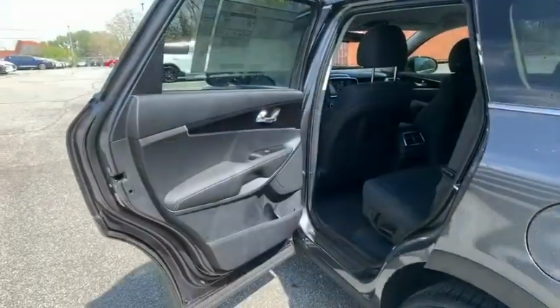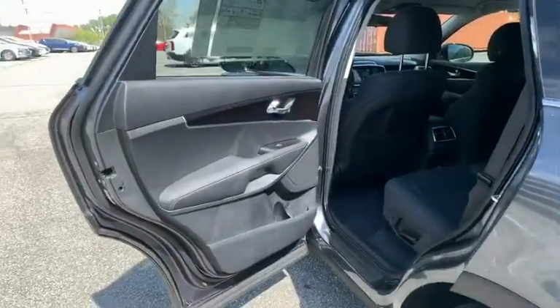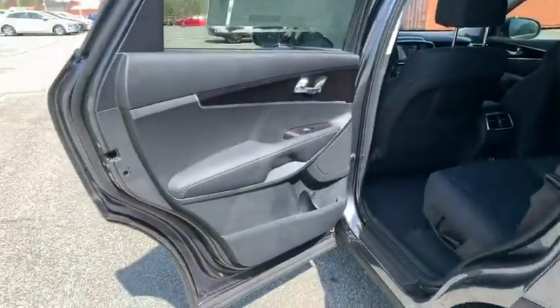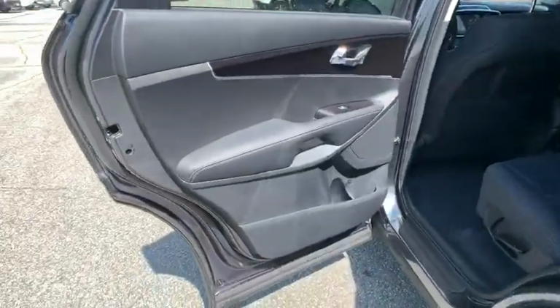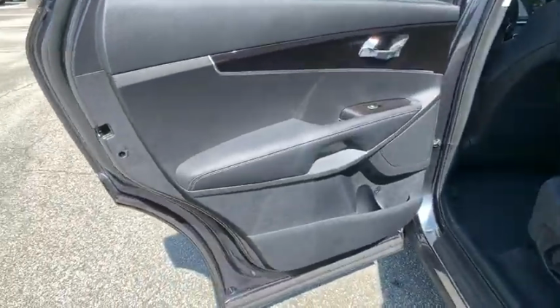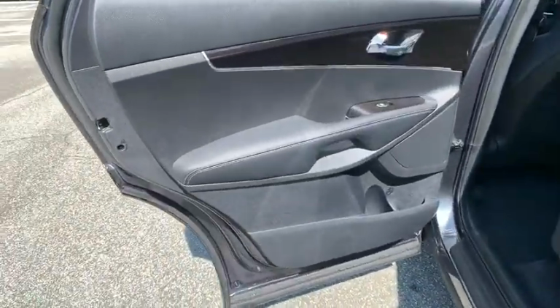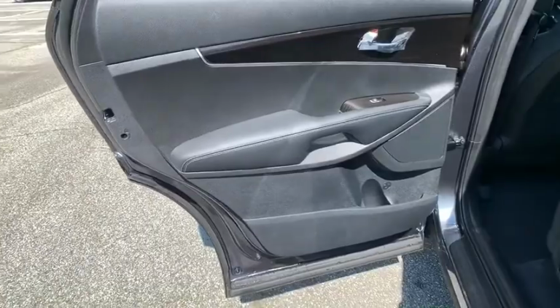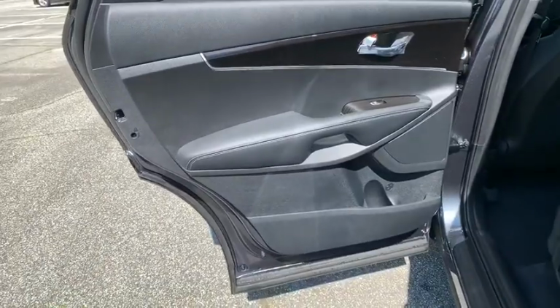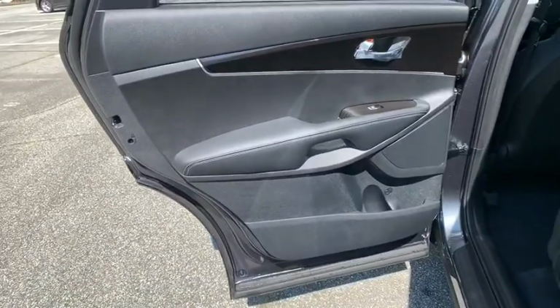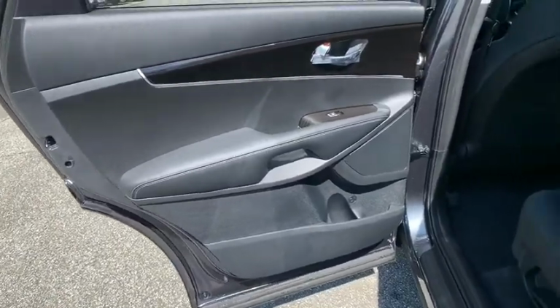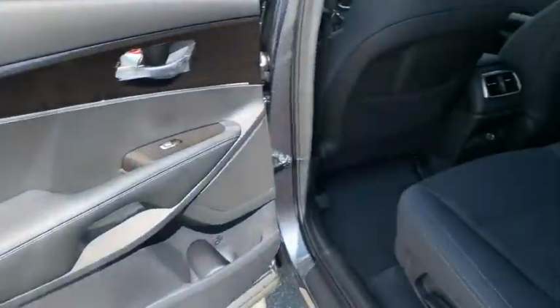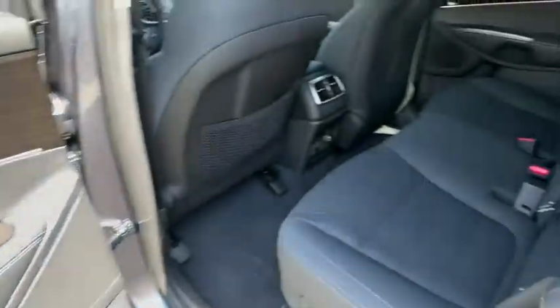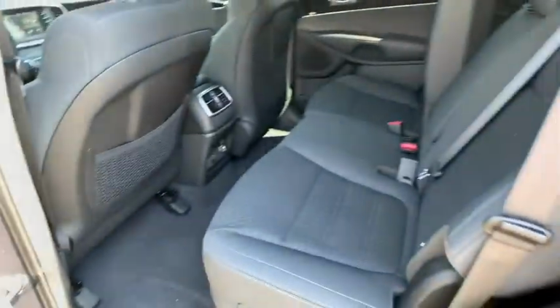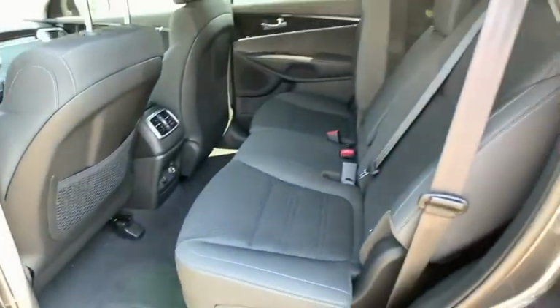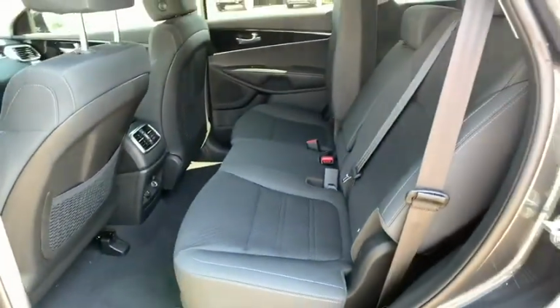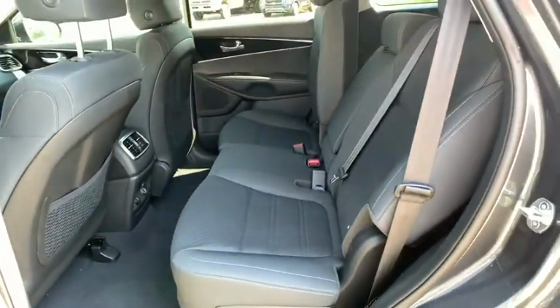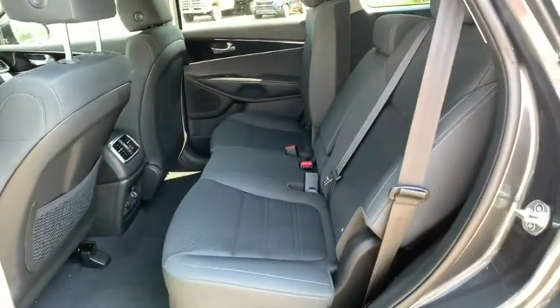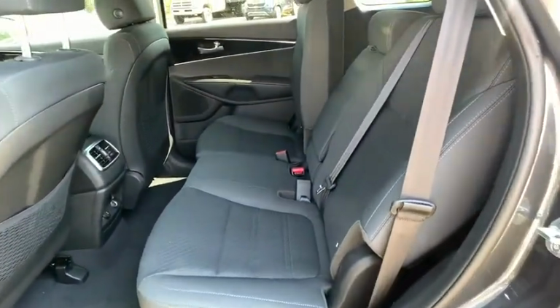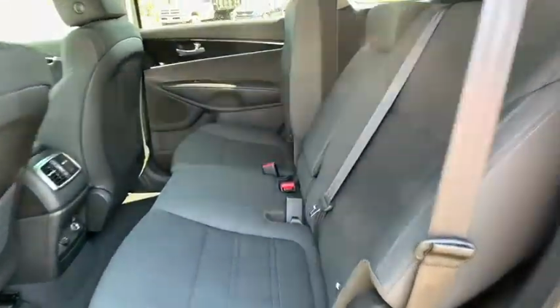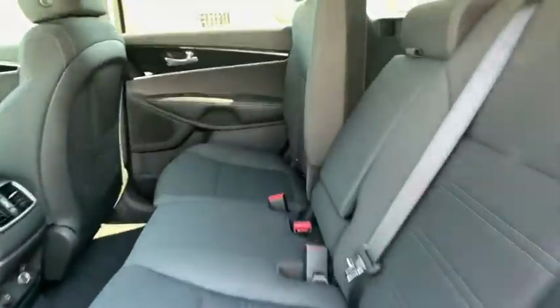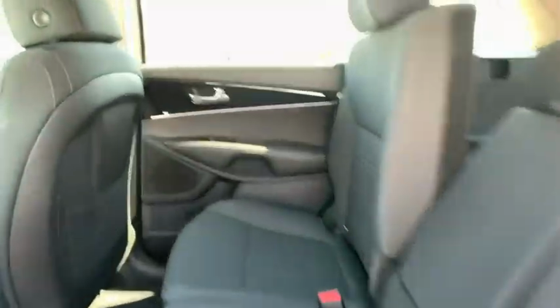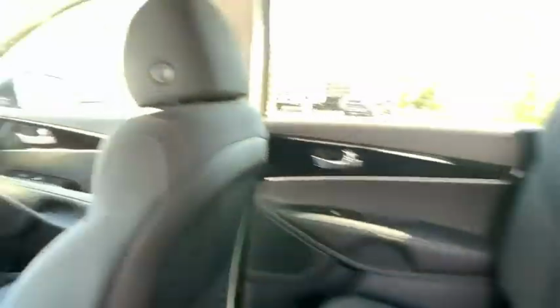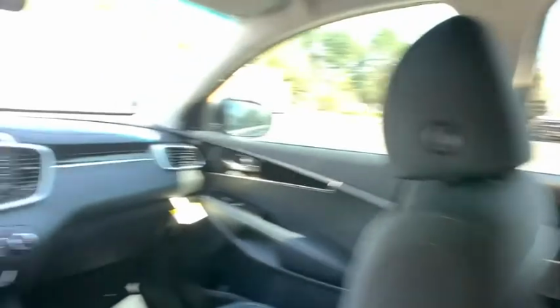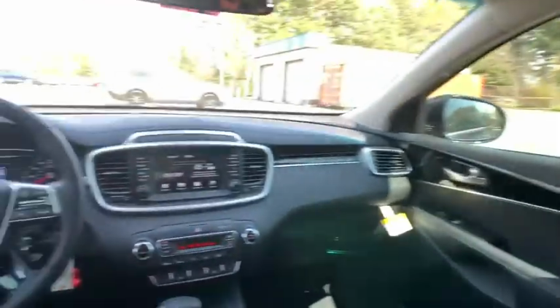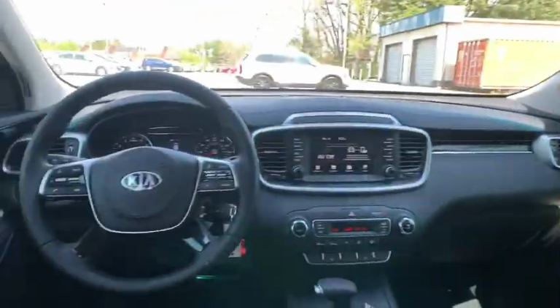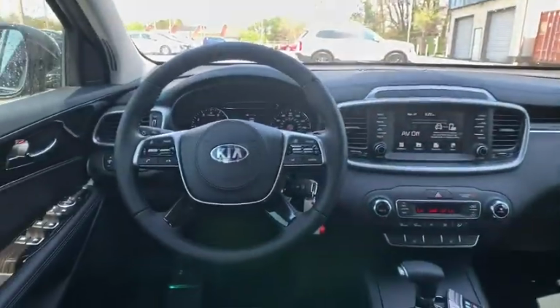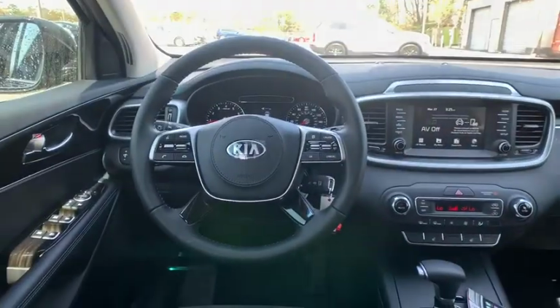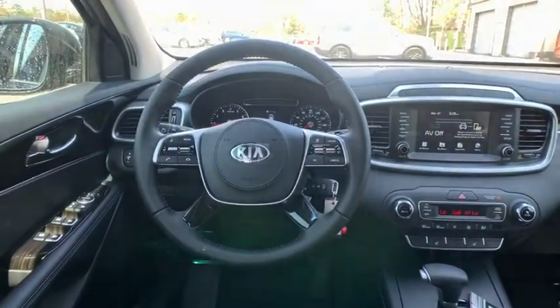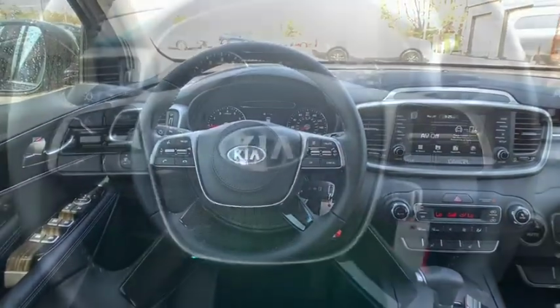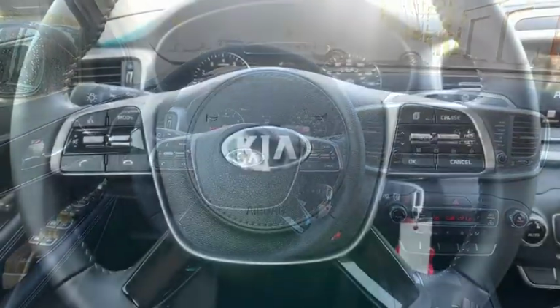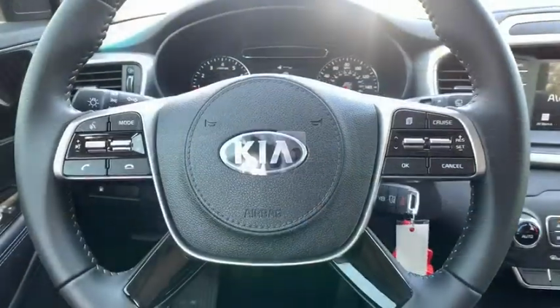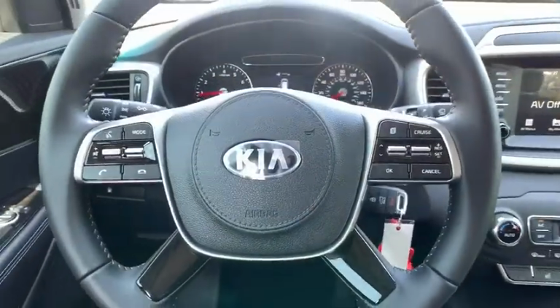Aluminum wheels, four-wheel disc brakes, rear defrost, front-wheel drive, AM-FM stereo radio, MP3 player, power door locks, bucket seats, power windows.